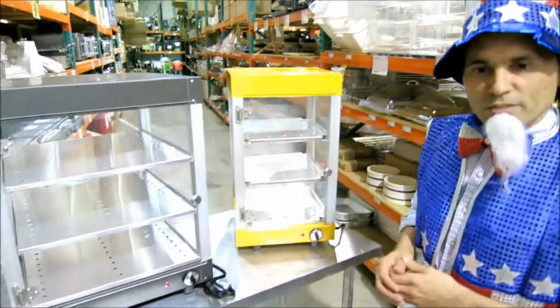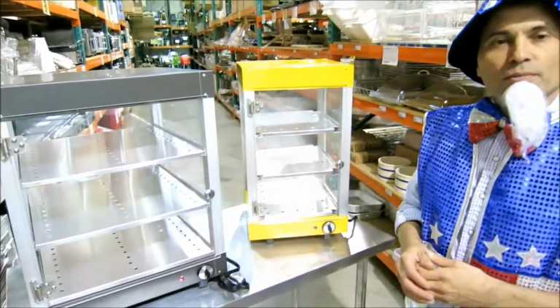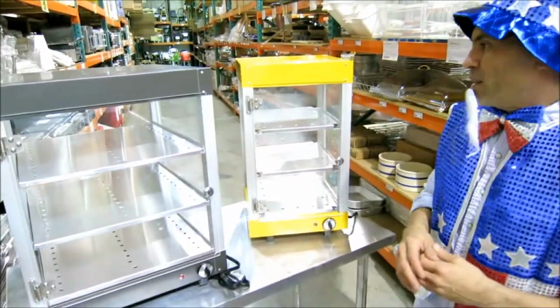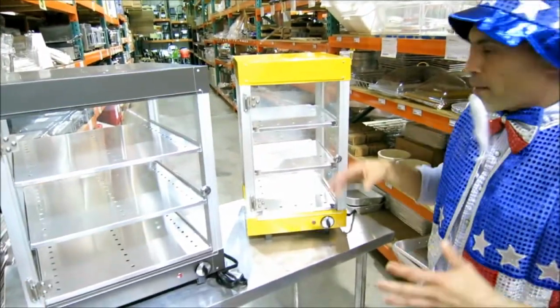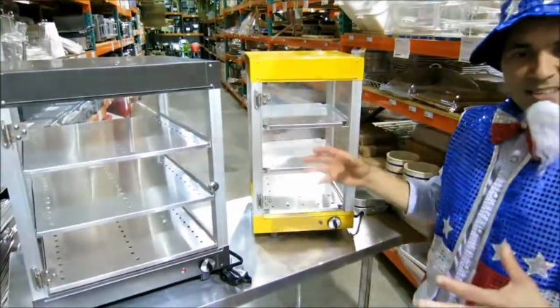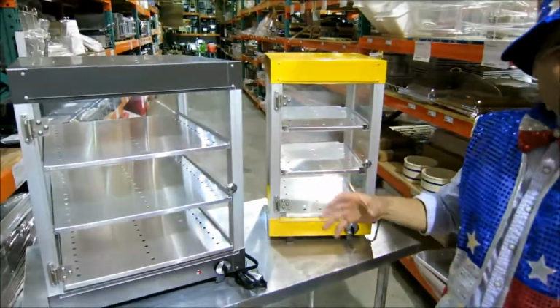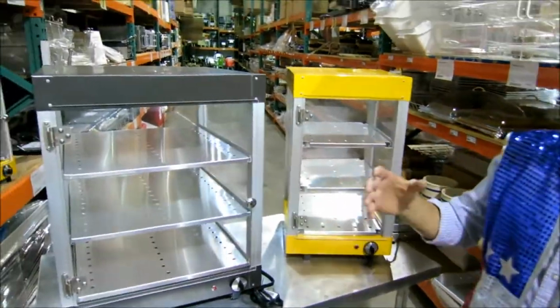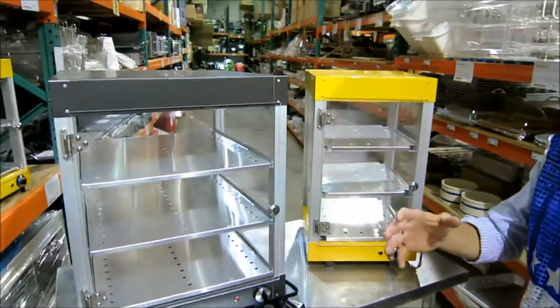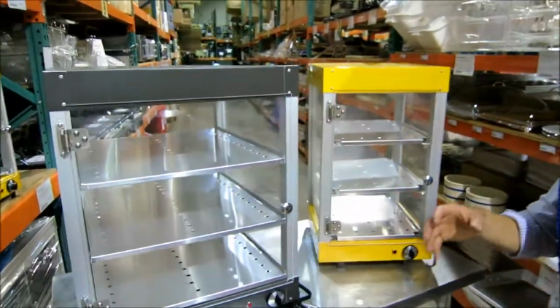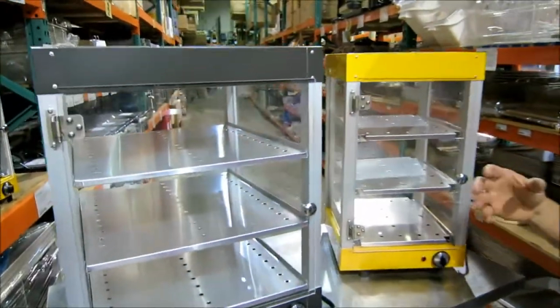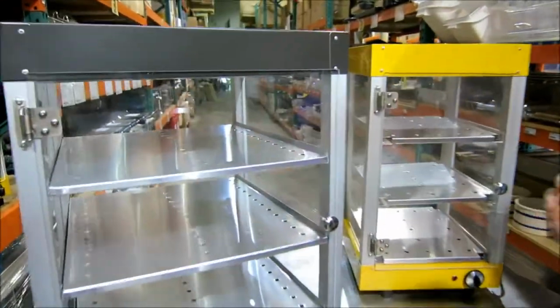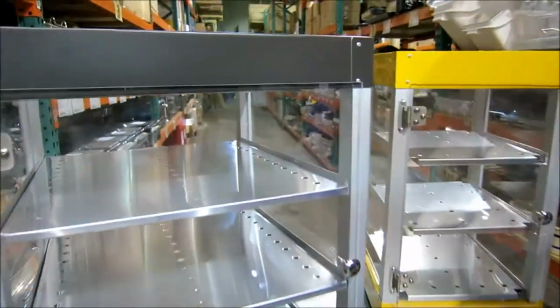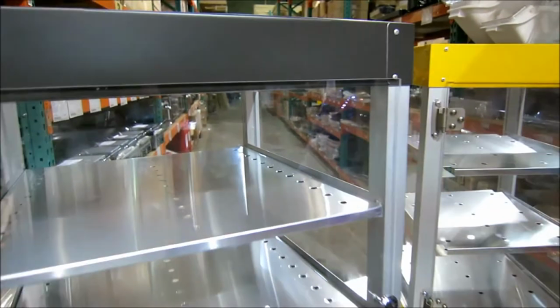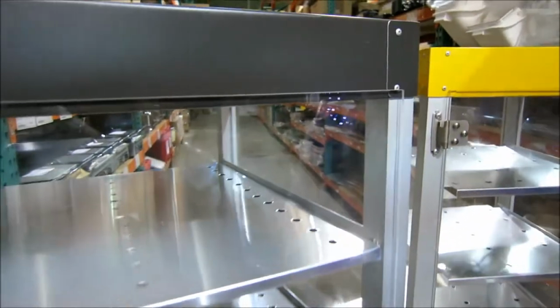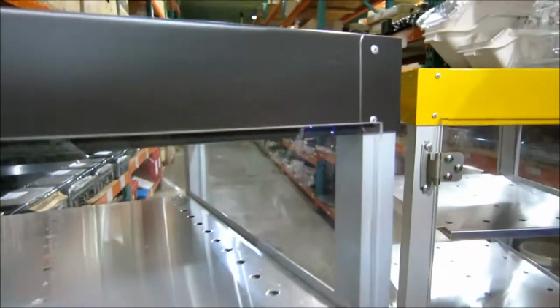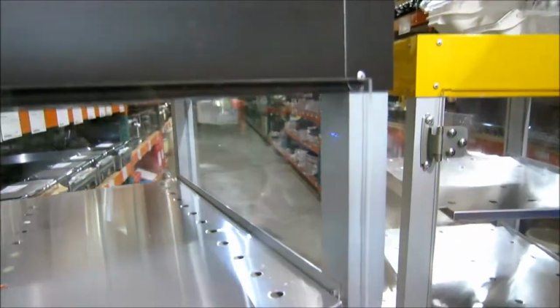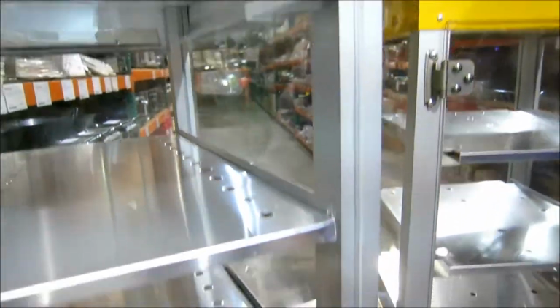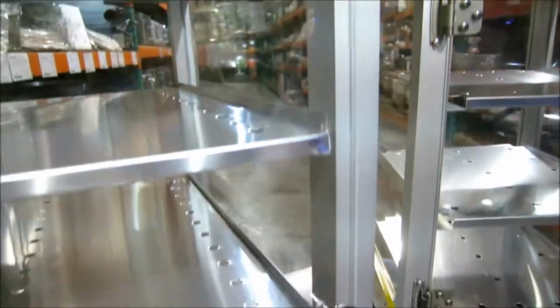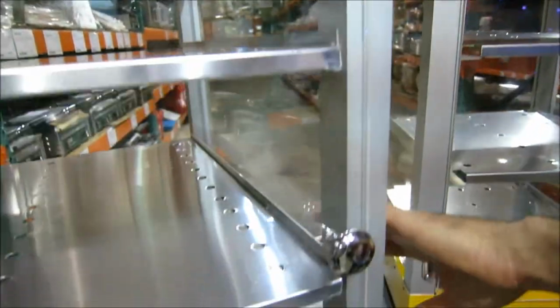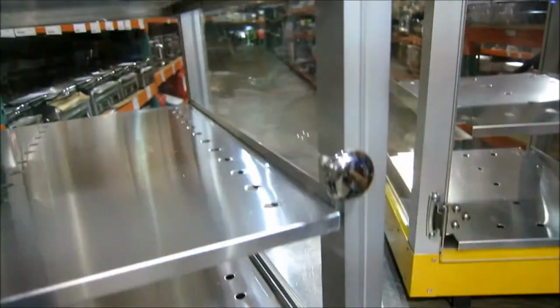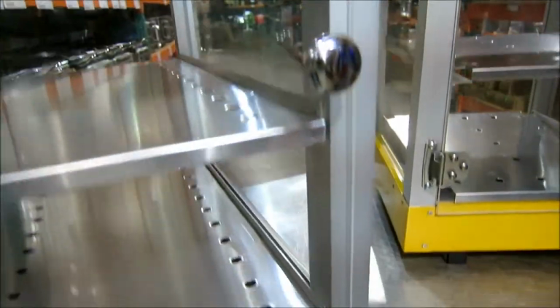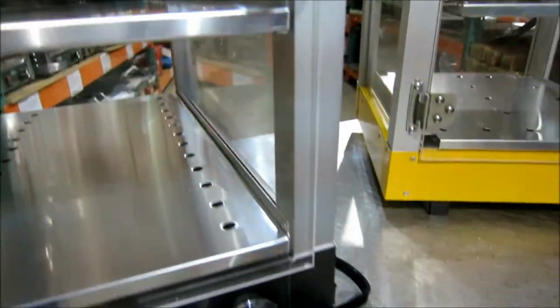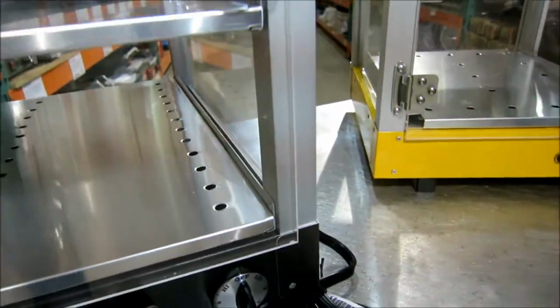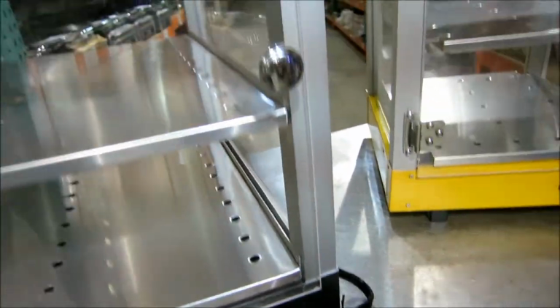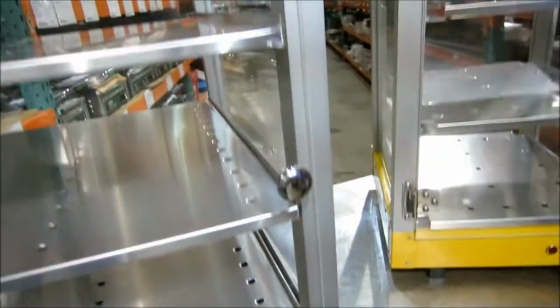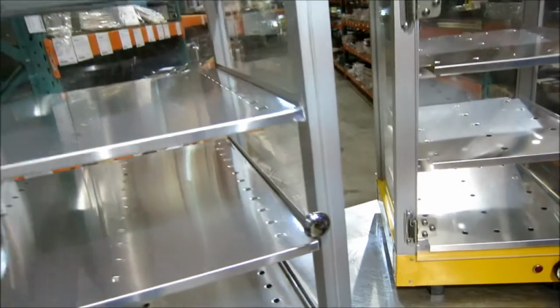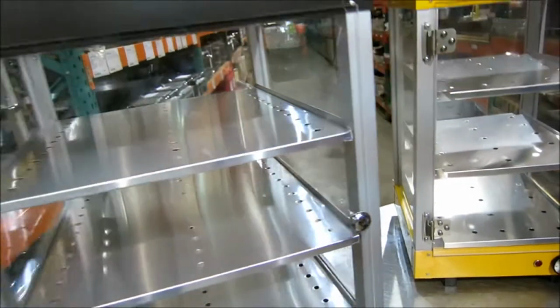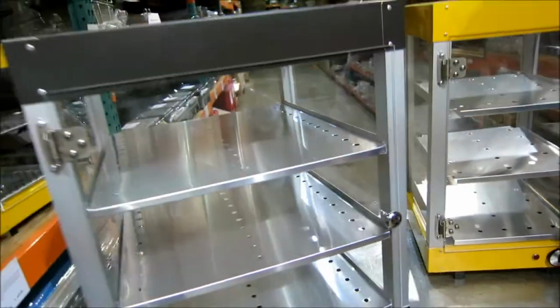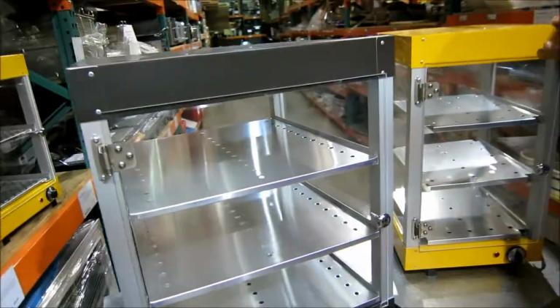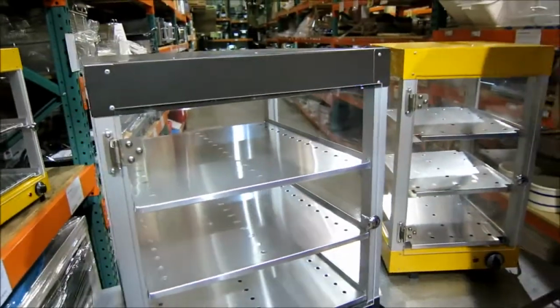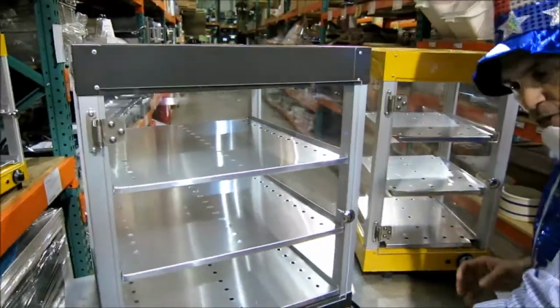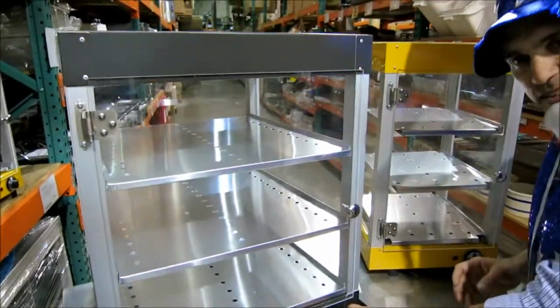Also, besides the sizes and the color, these units have durable plexiglass walls everywhere. They're easy to operate, easy to clean, and they have an adjustable thermostat.